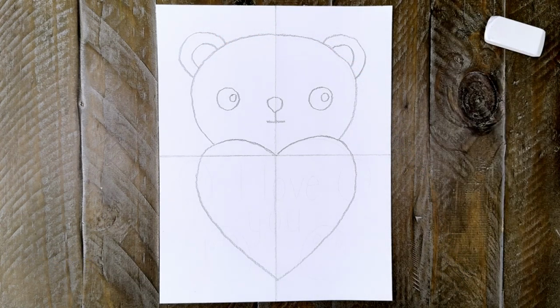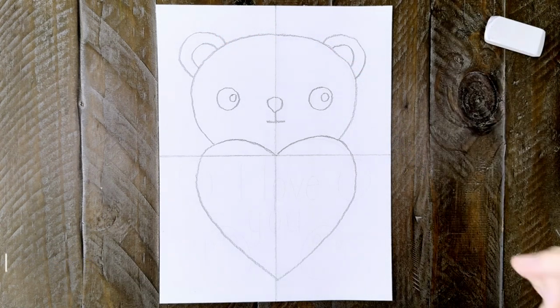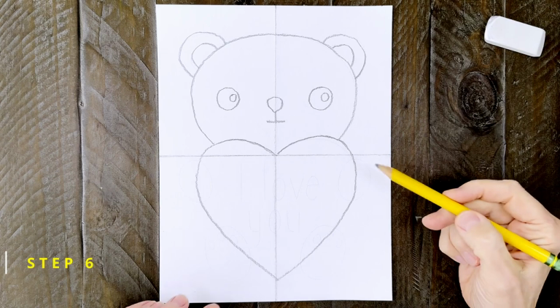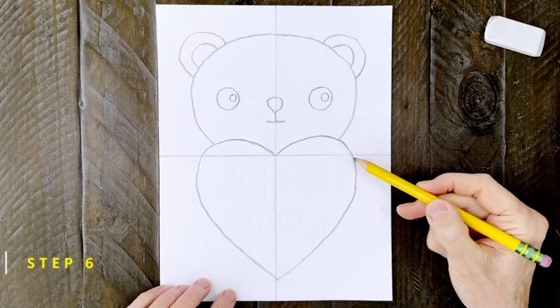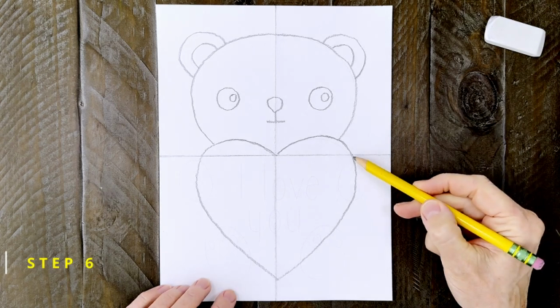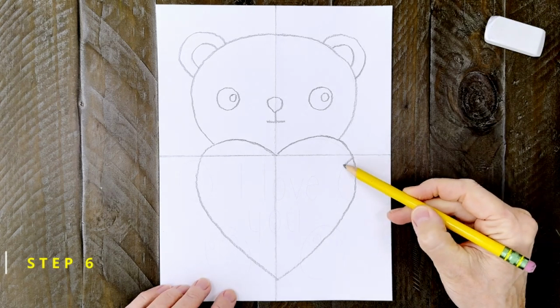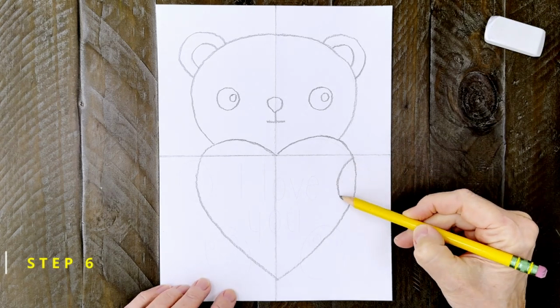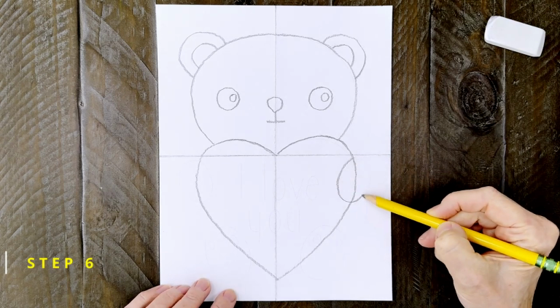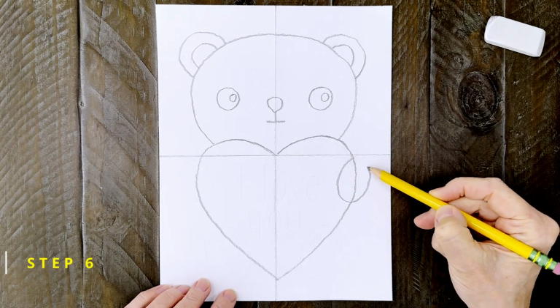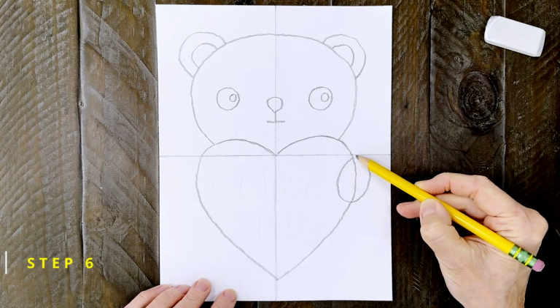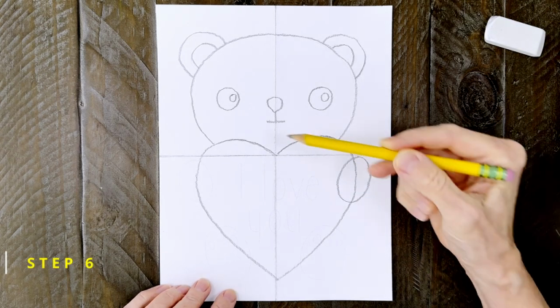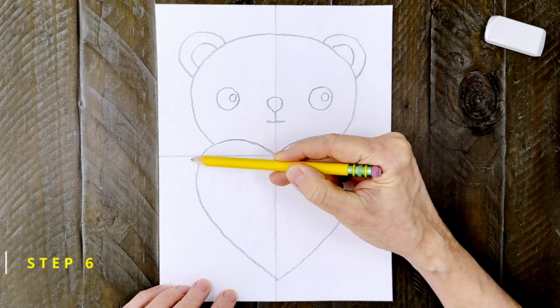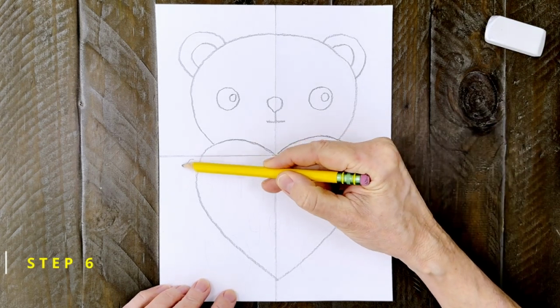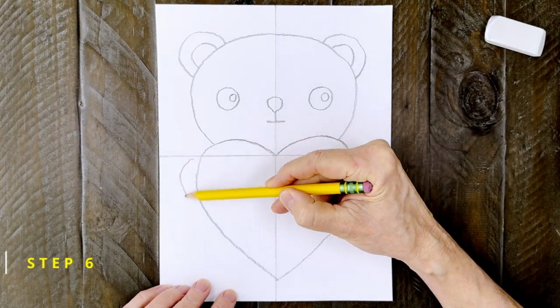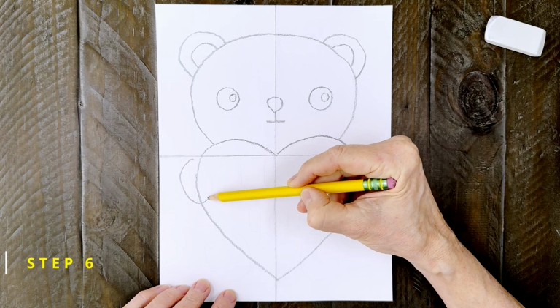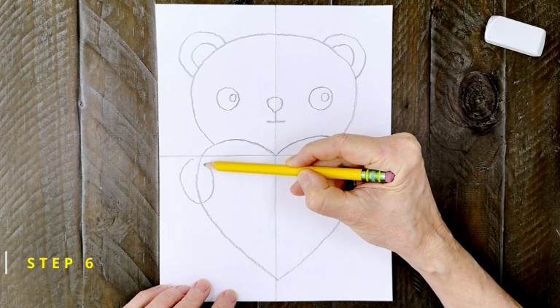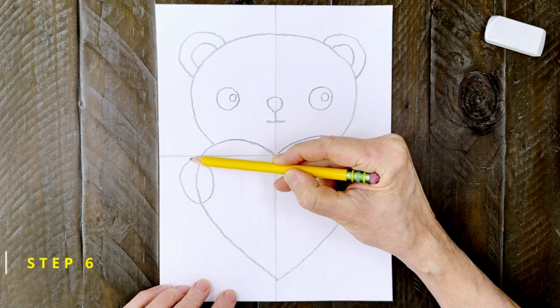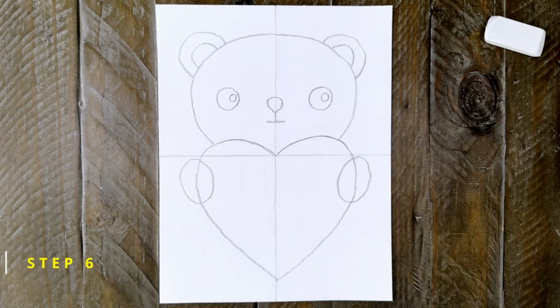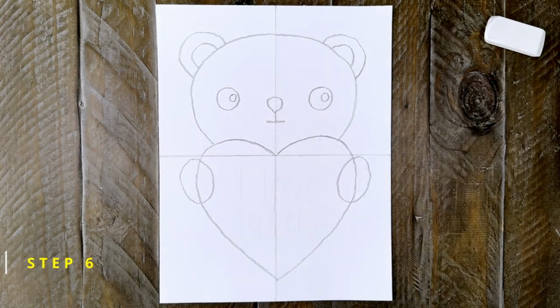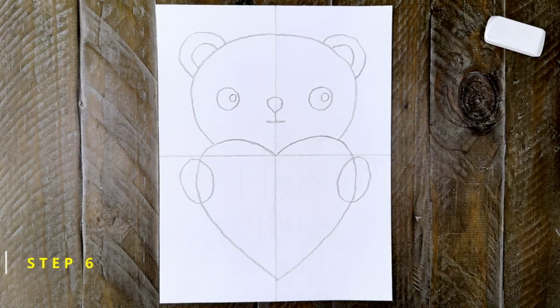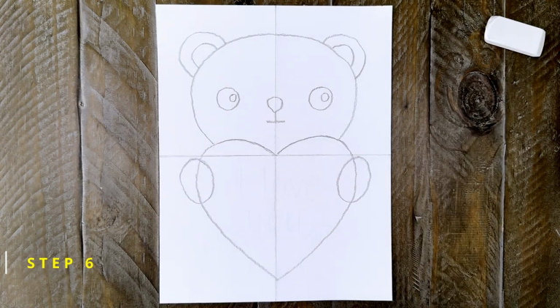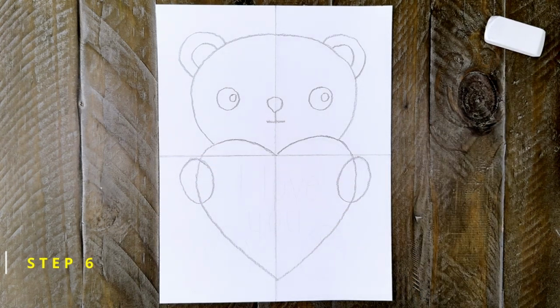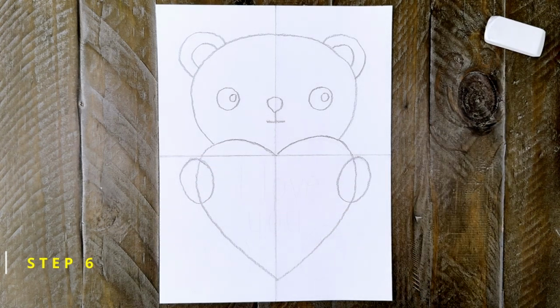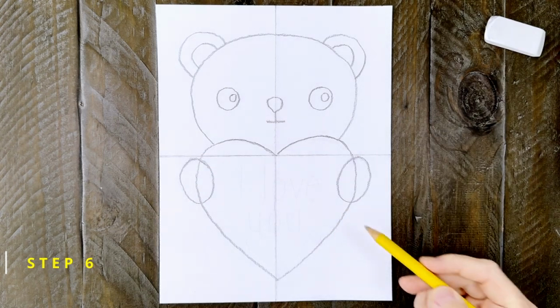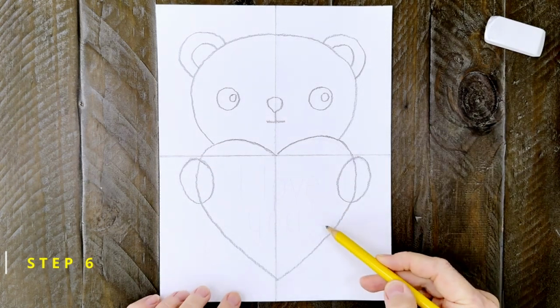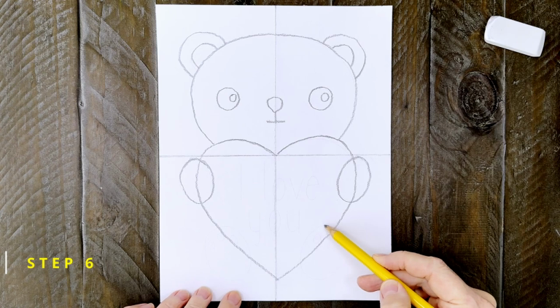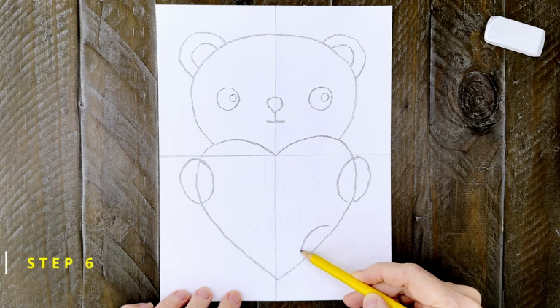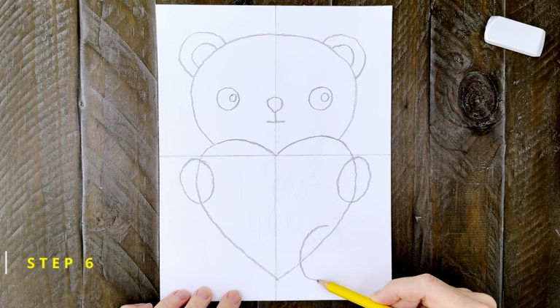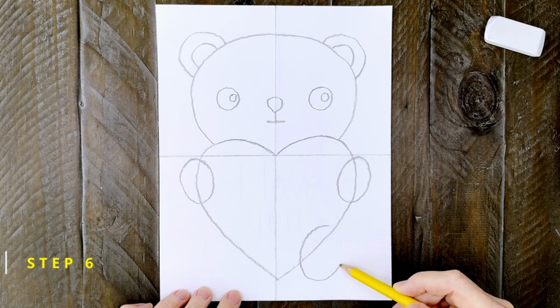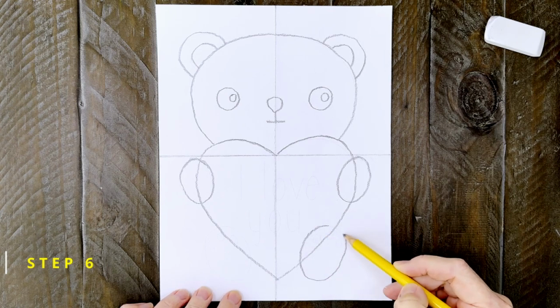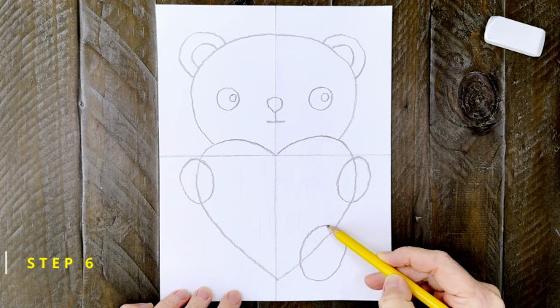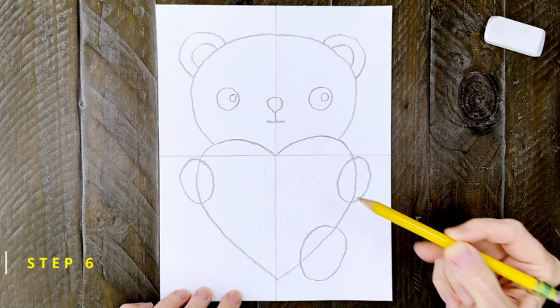Step number six: draw two ovals for the paws, overlapping the edge of the heart like this. Add two larger ovals below, also overlapping the heart edge. They're going to be the feet.